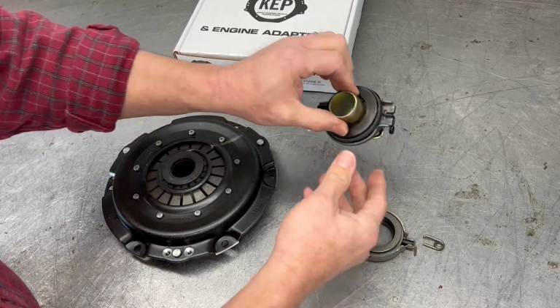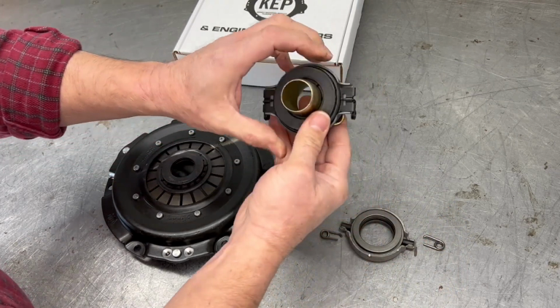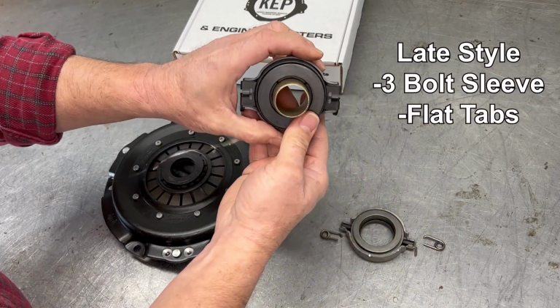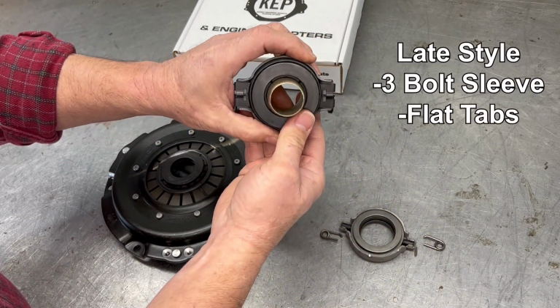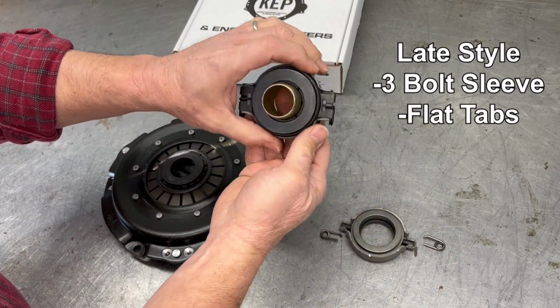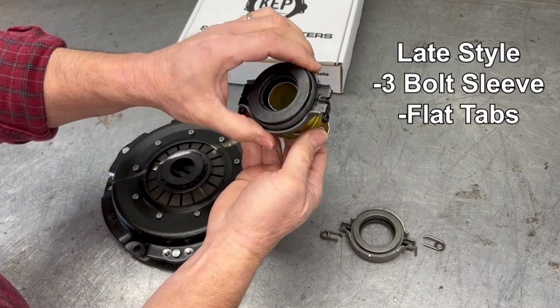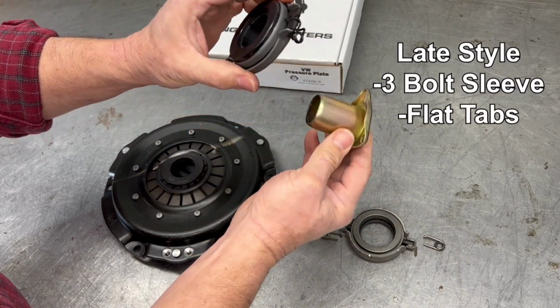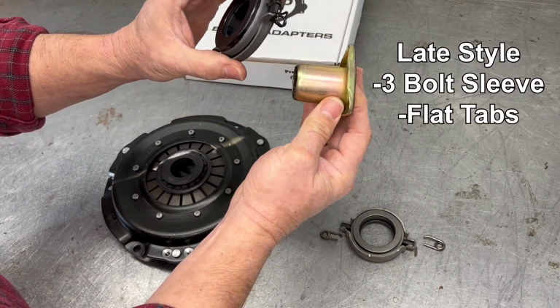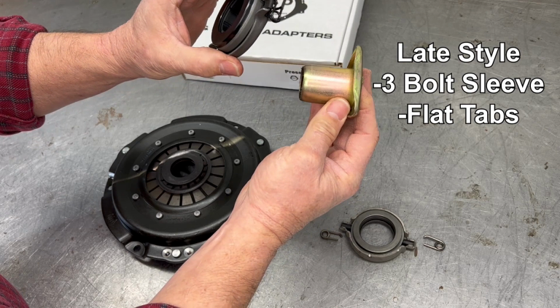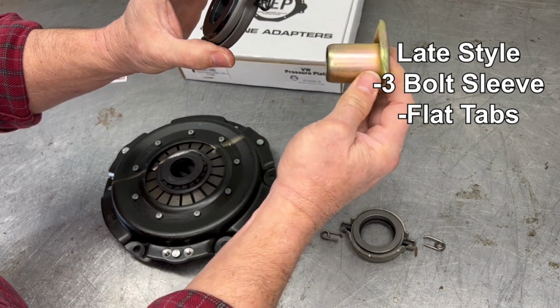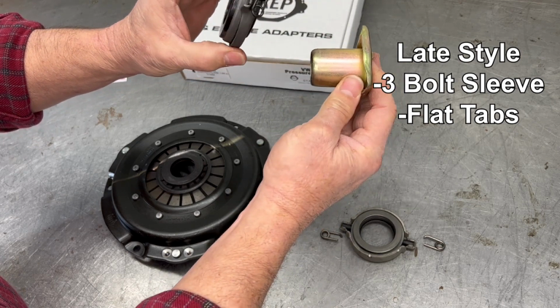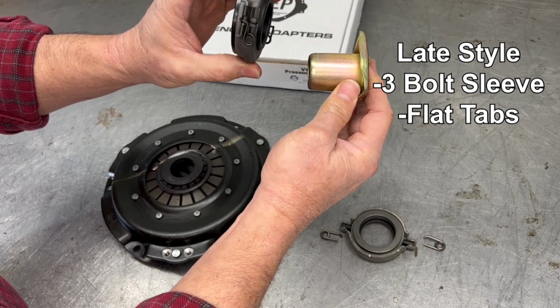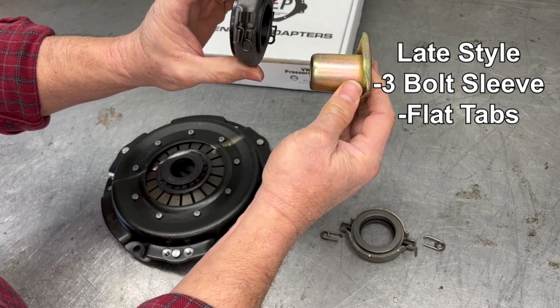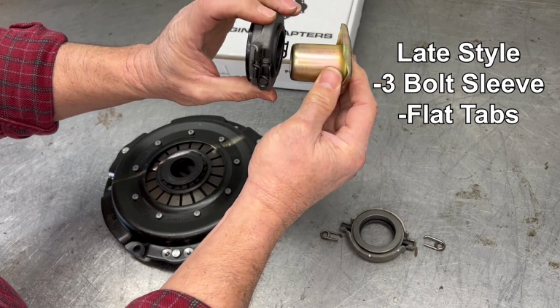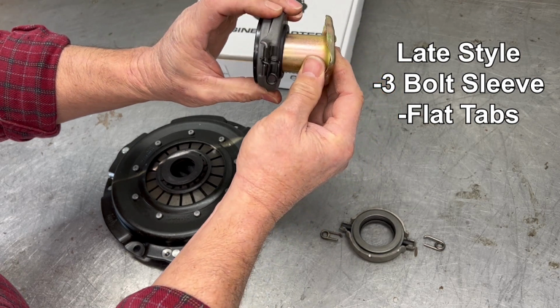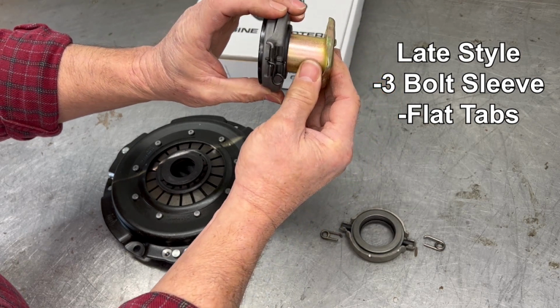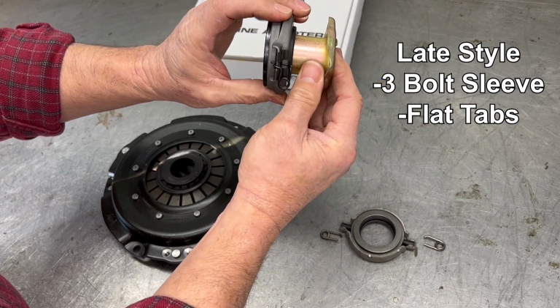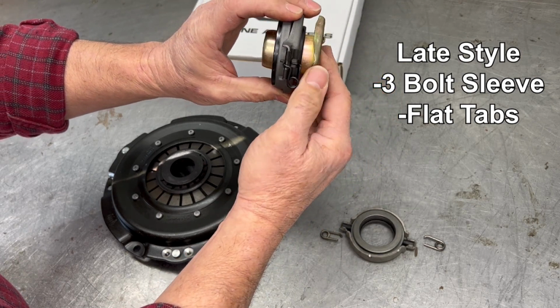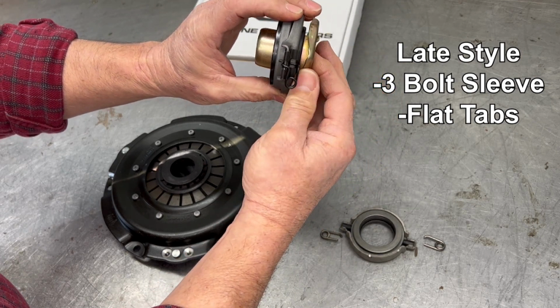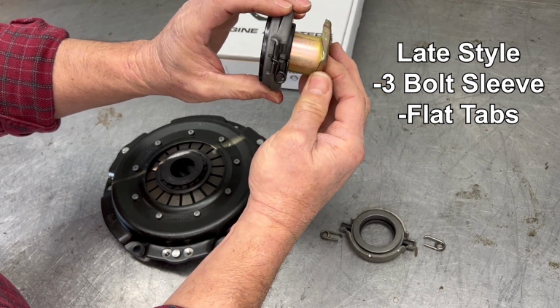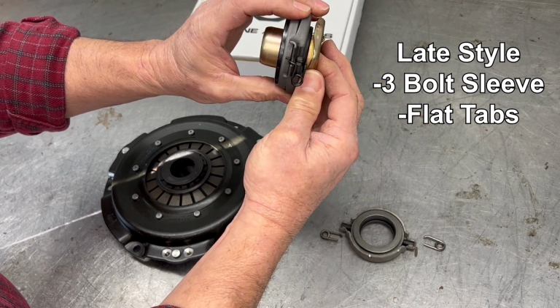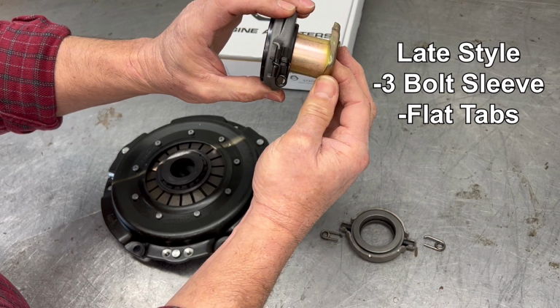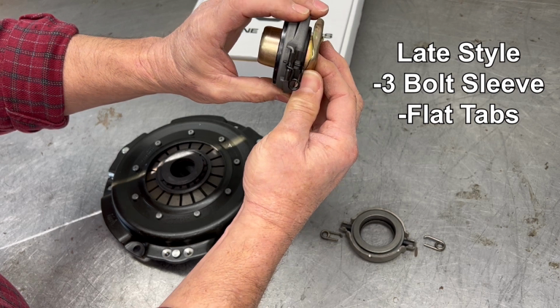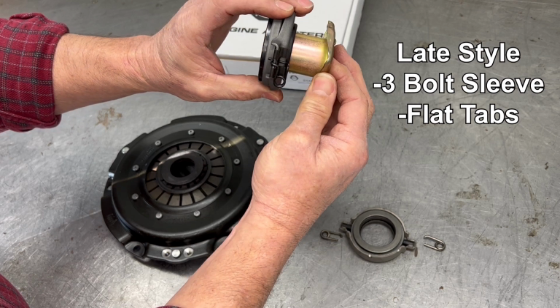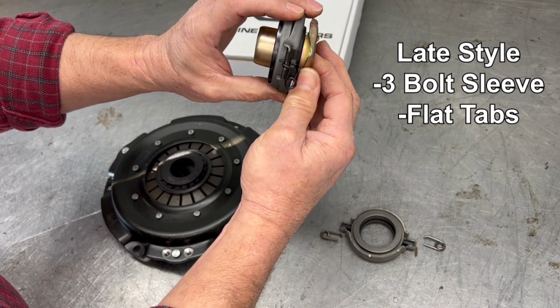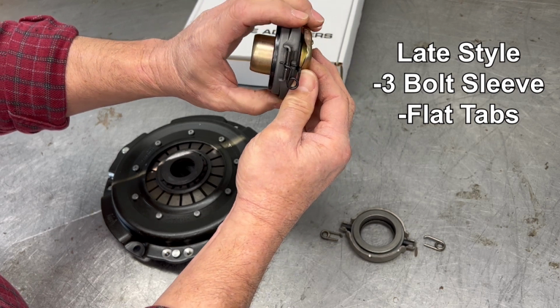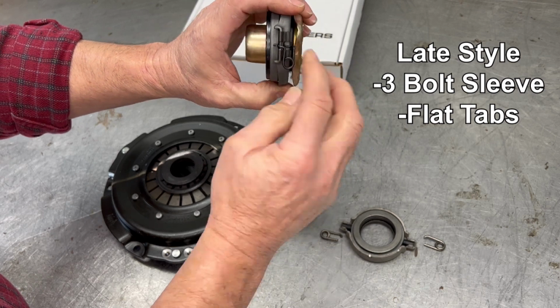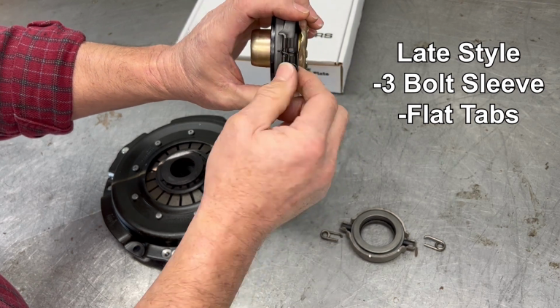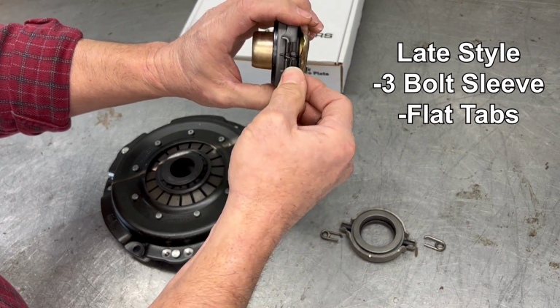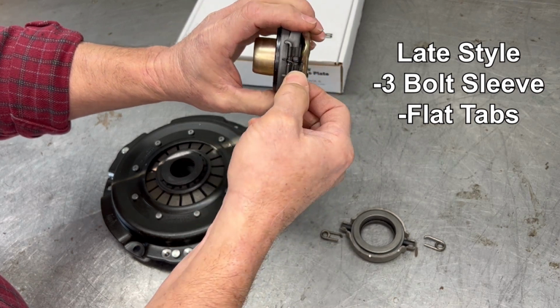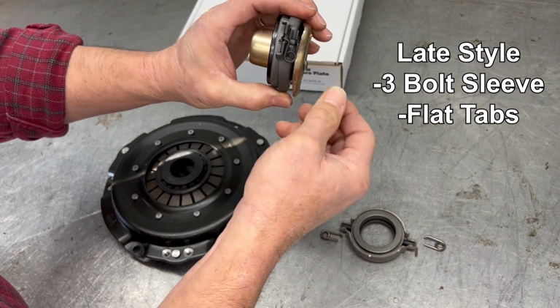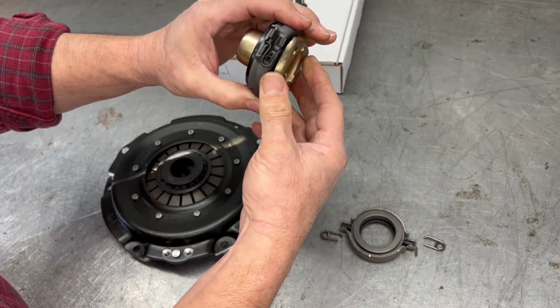A late style throw-out bearing usually has a sleeve that's mounted on the transmission, and the throw-out bearing glides up and down as you're actuating the clutch pedal. The clips do not come loose.